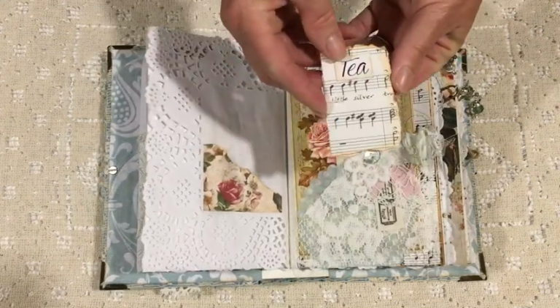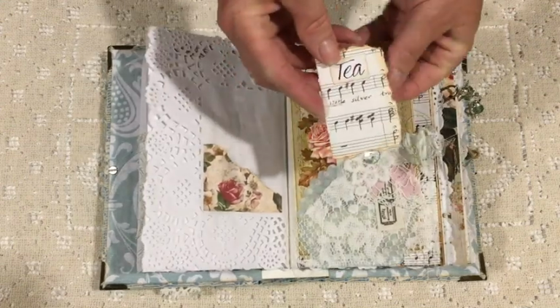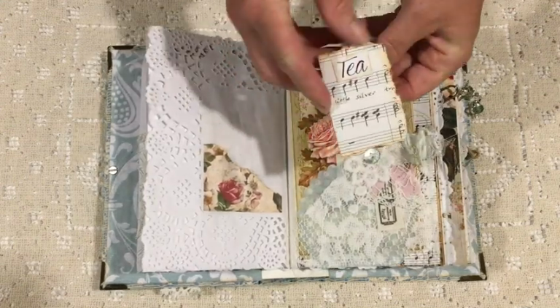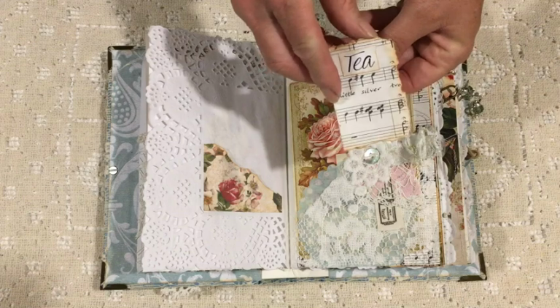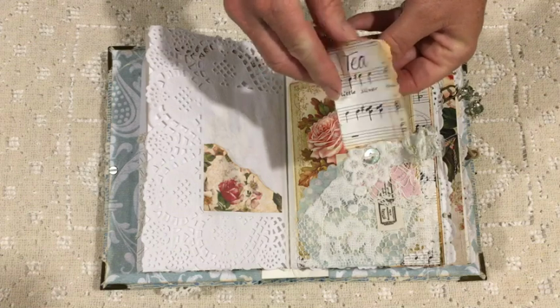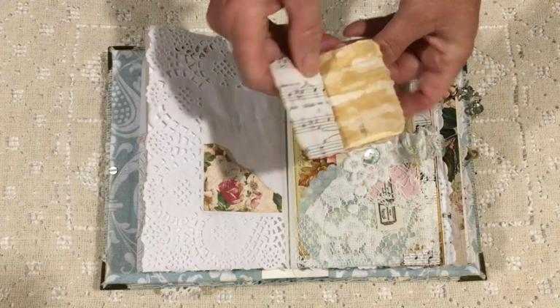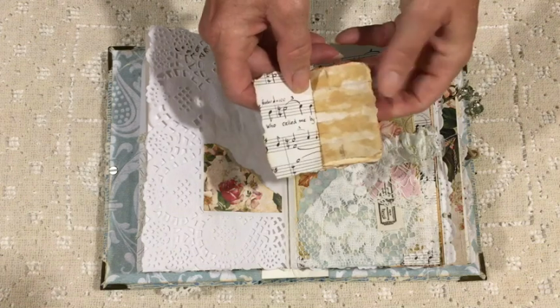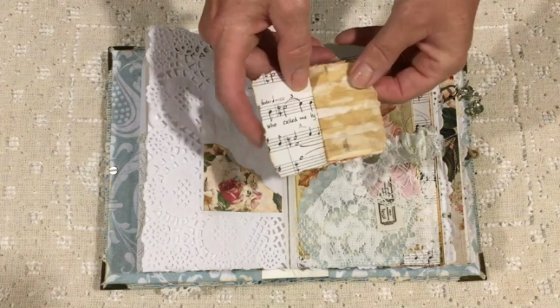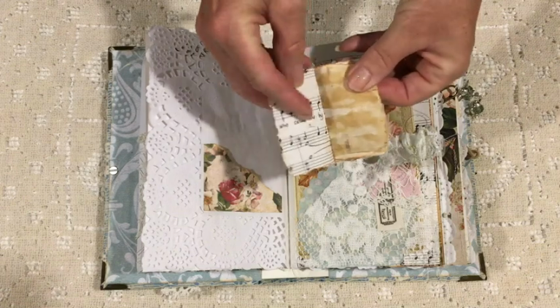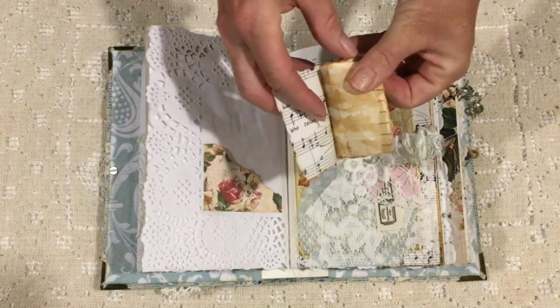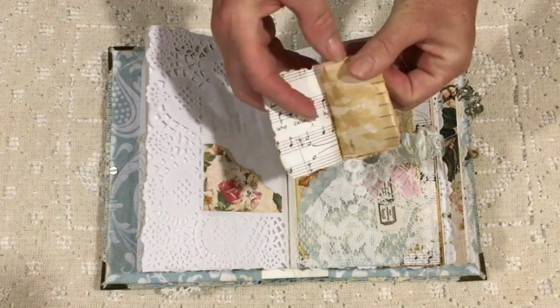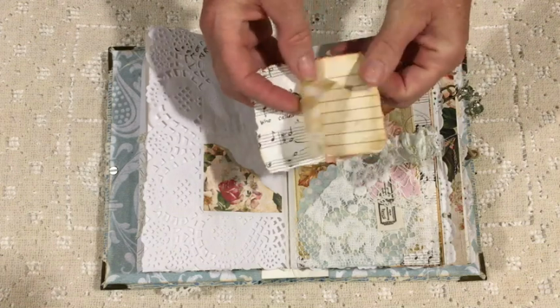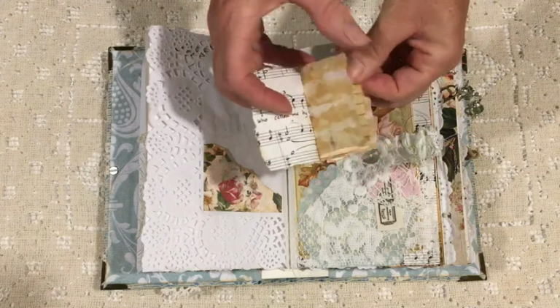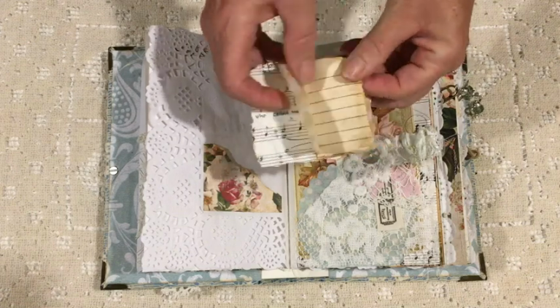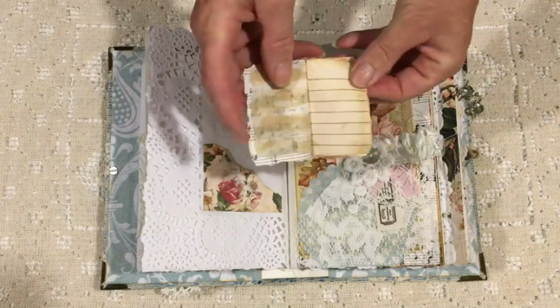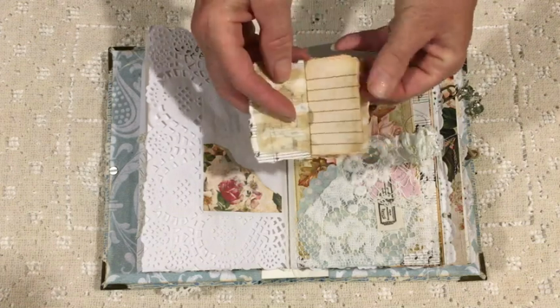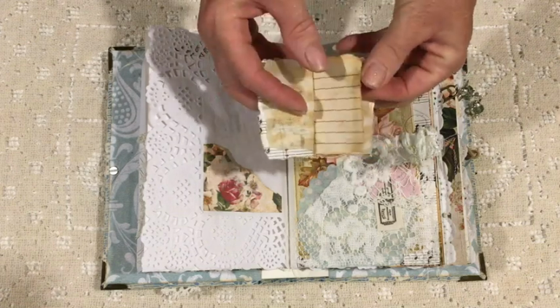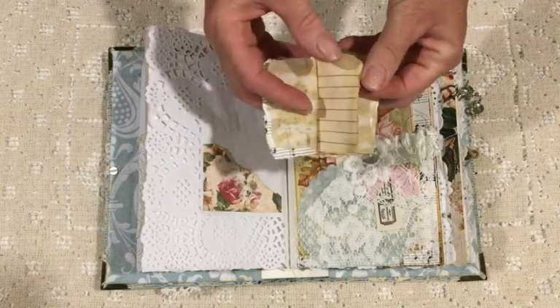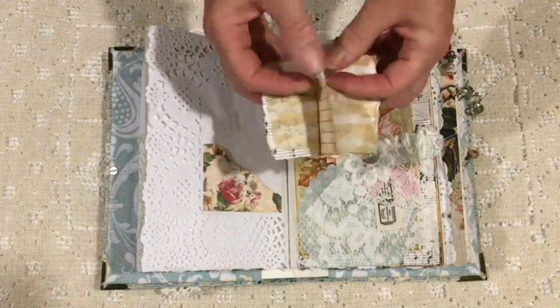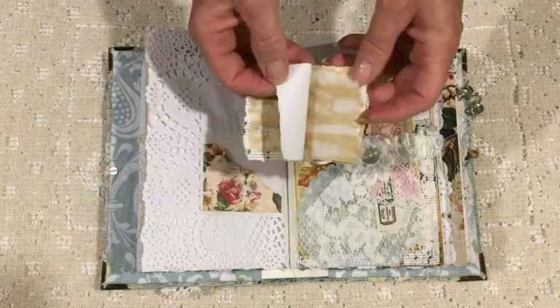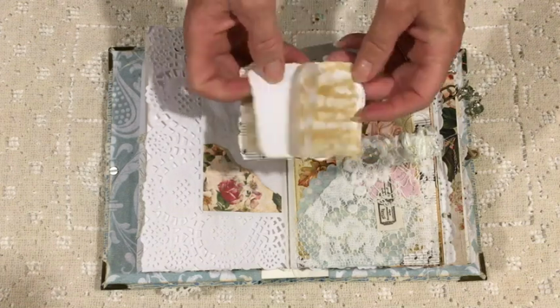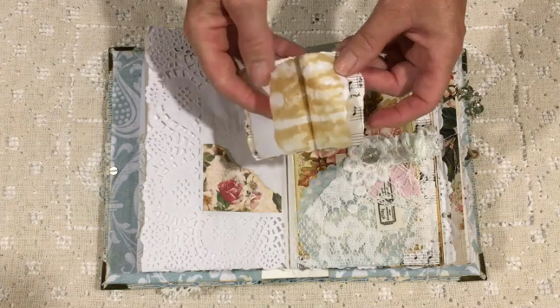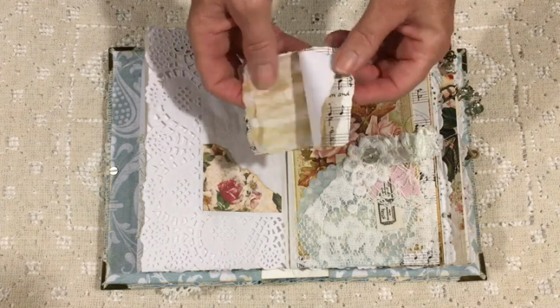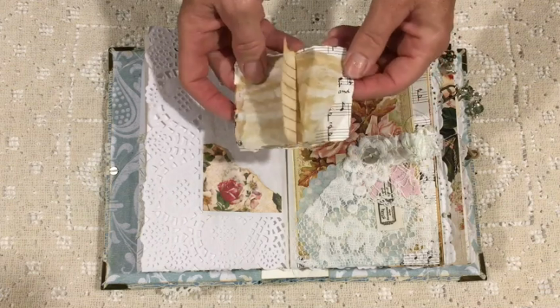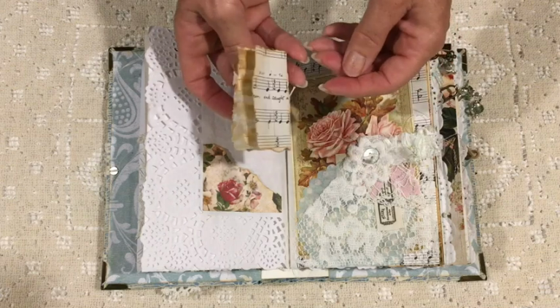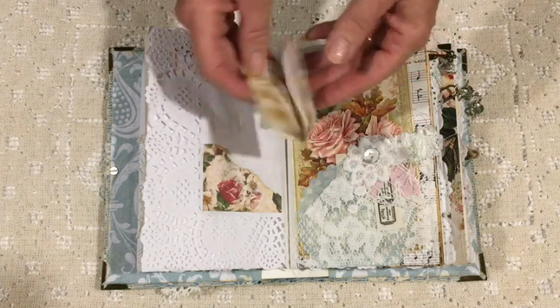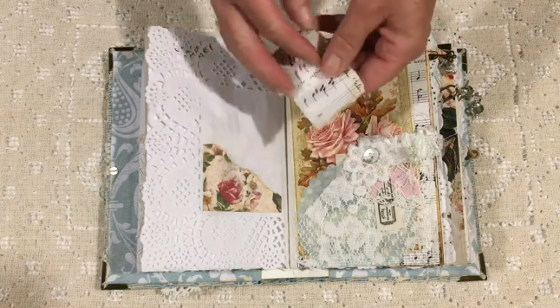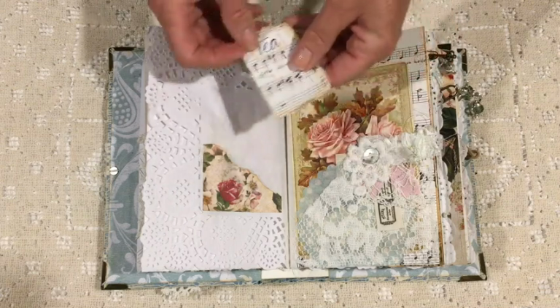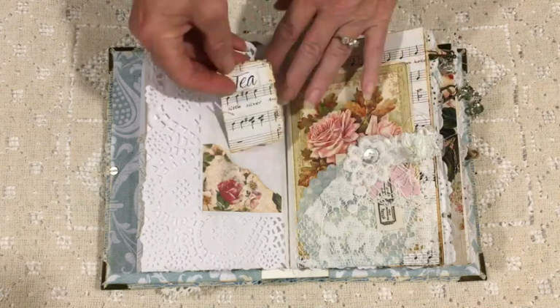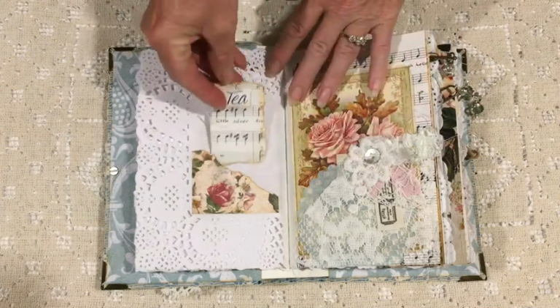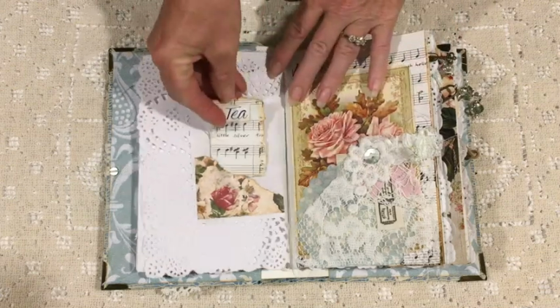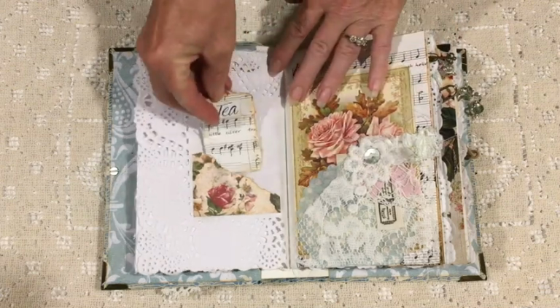In that little pocket that I've made from an off-cut, I've popped in a little booklet created with various off-cut scraps that were lying around.